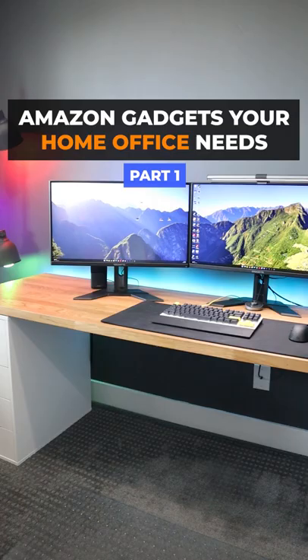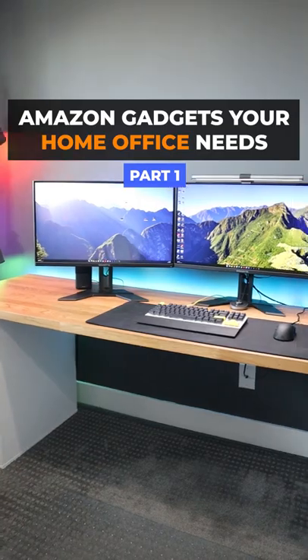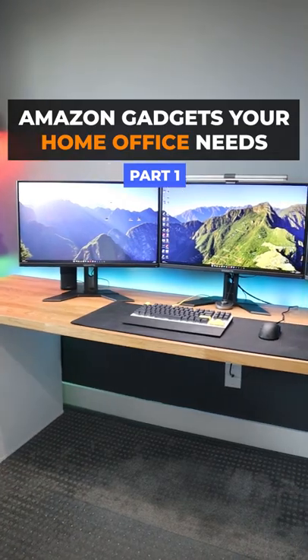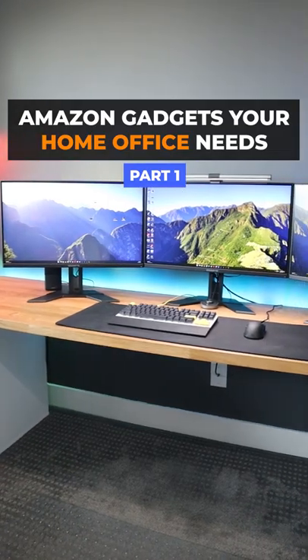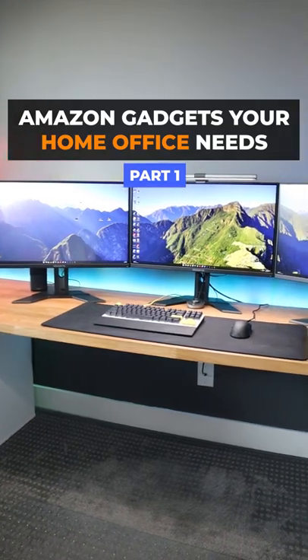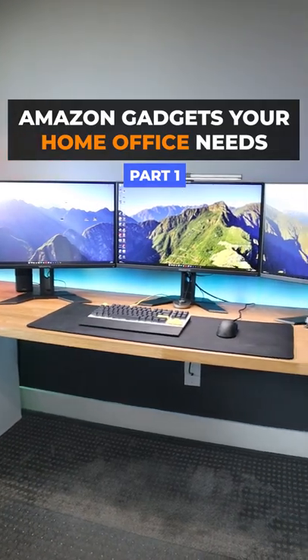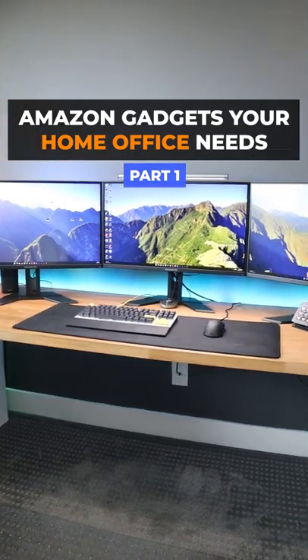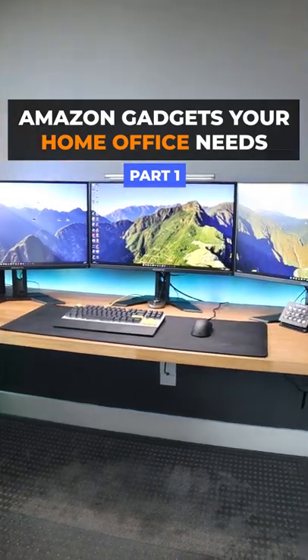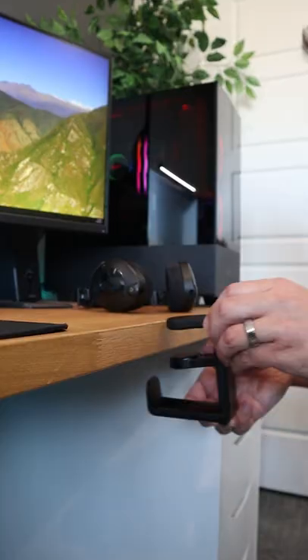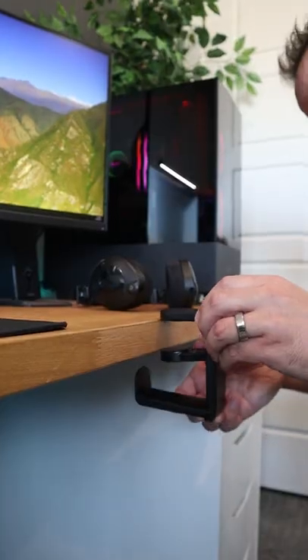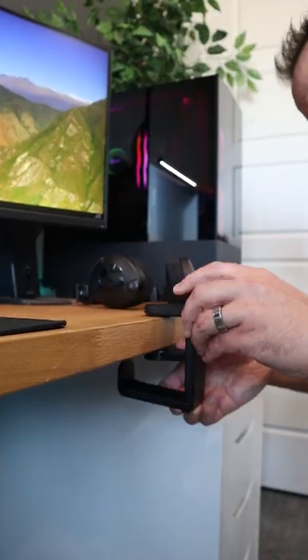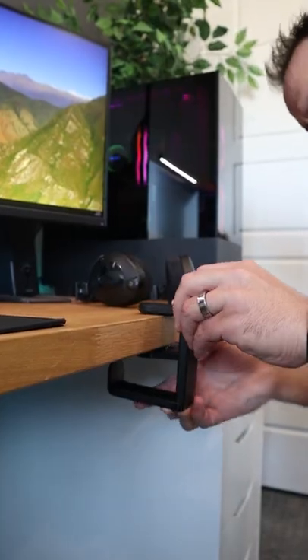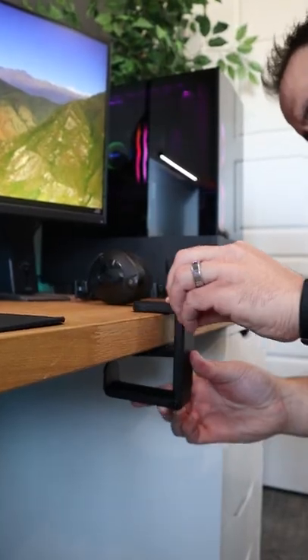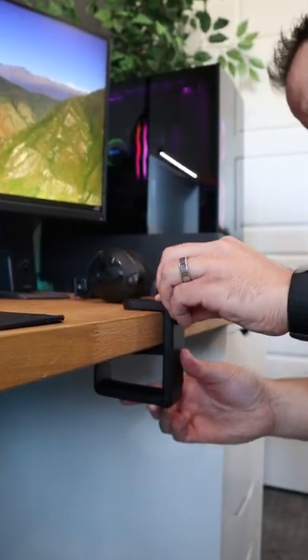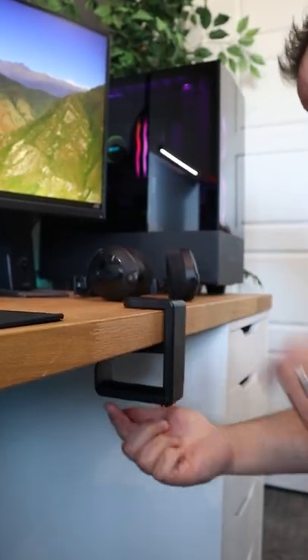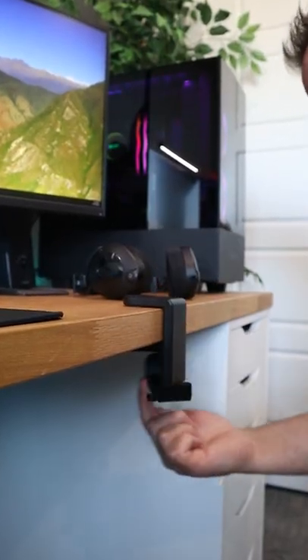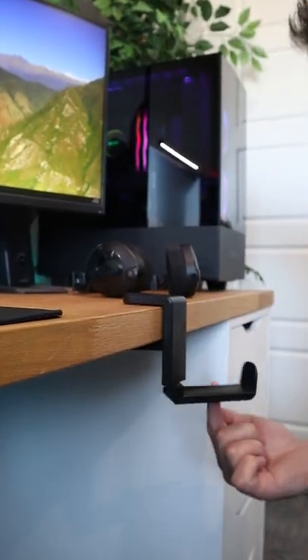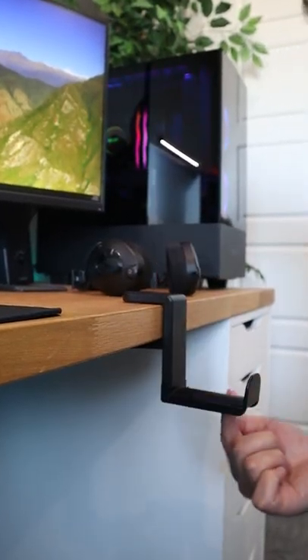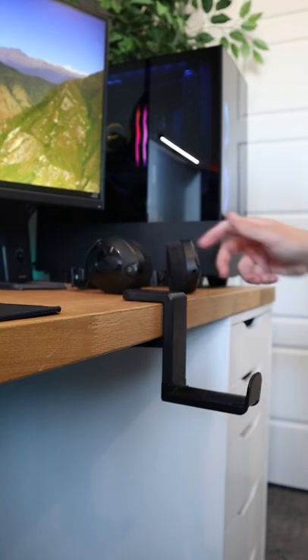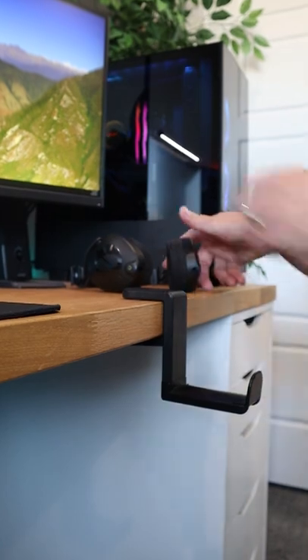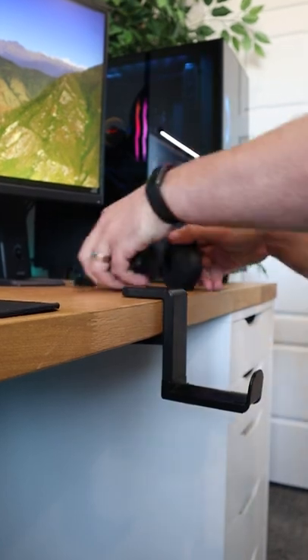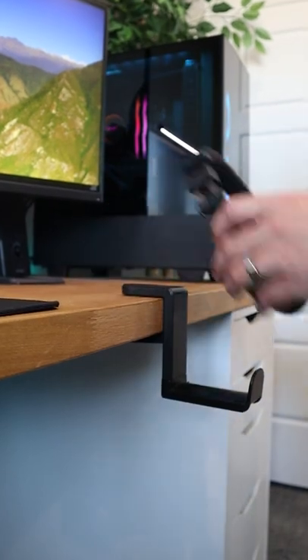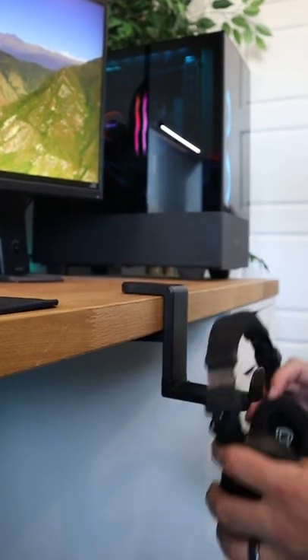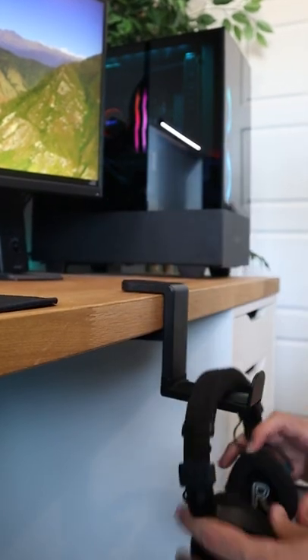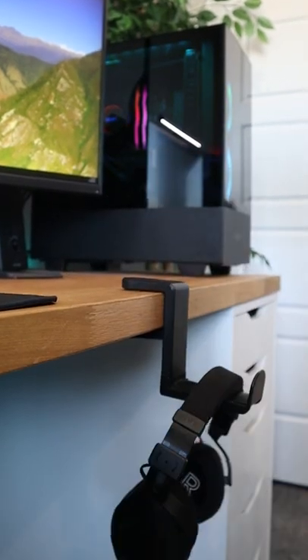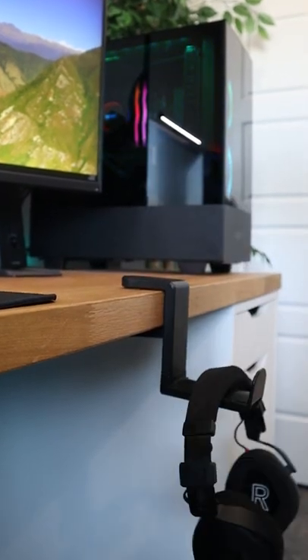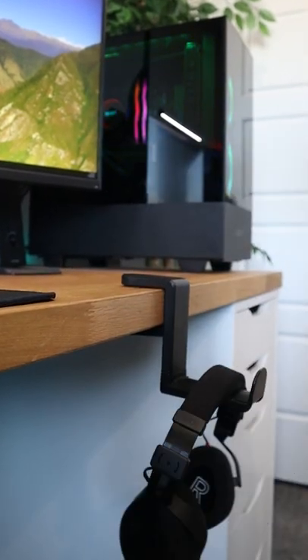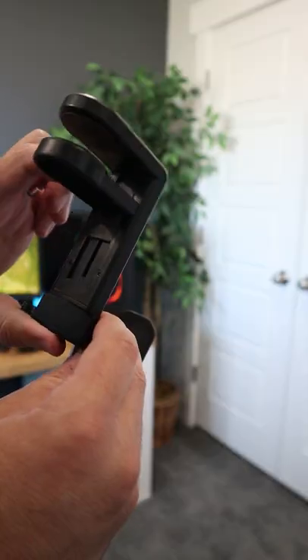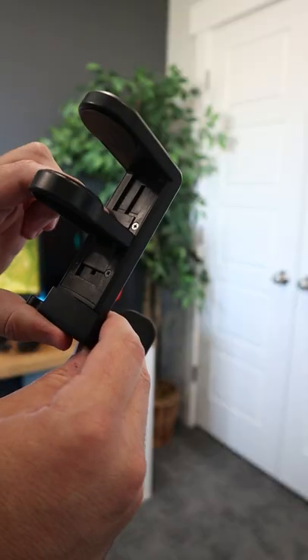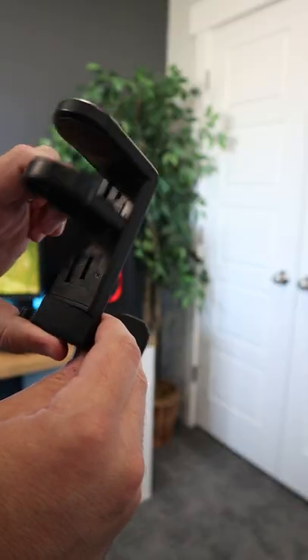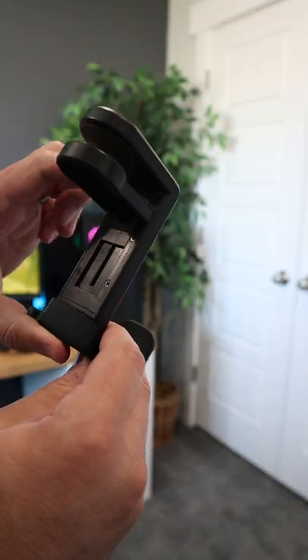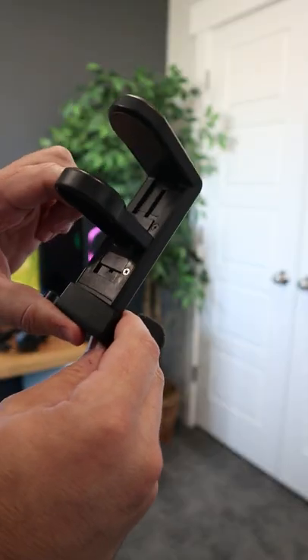Amazon gadgets your home office needs. This minimalistic headphone holder not only has an adjustable arm, but it uses a spring-loaded clamp, making it easy to move around.